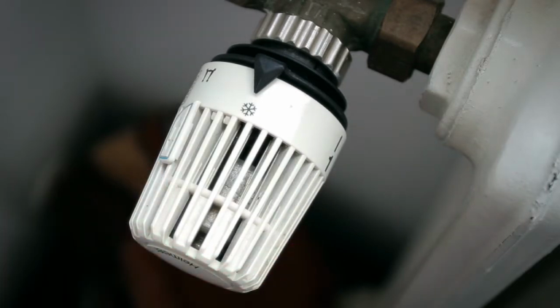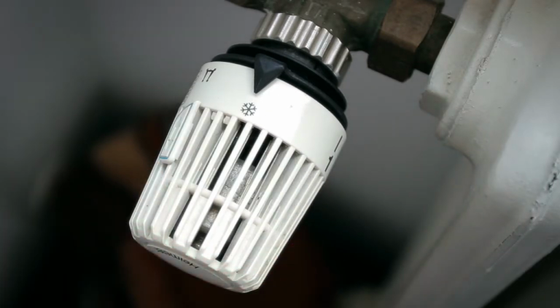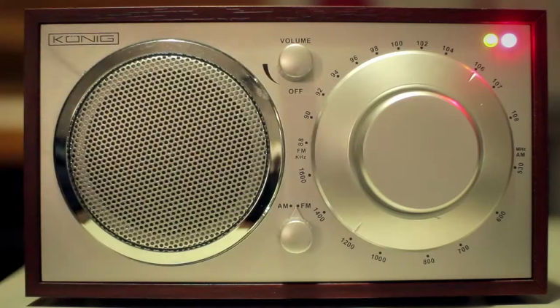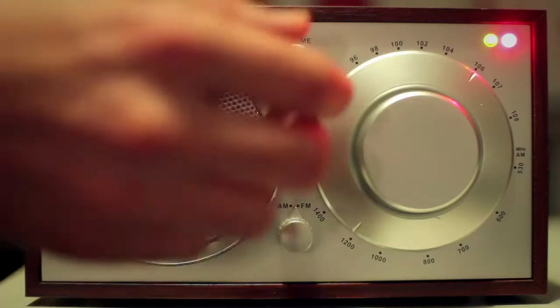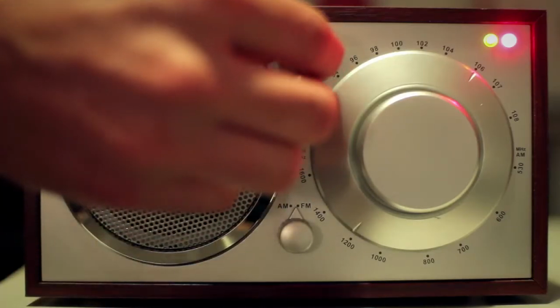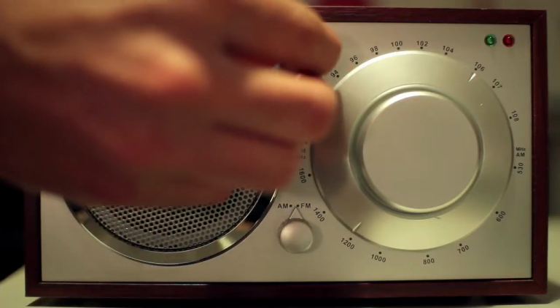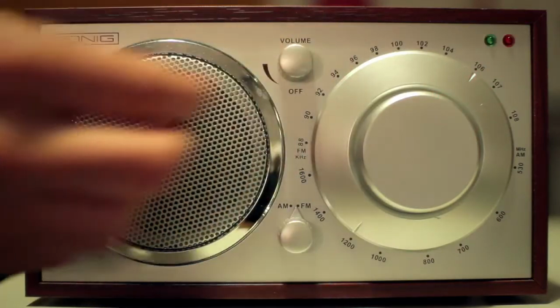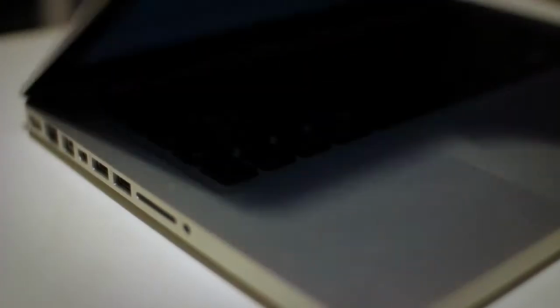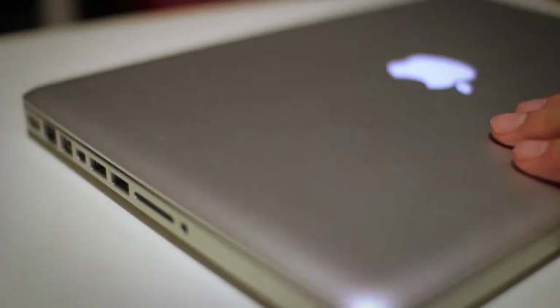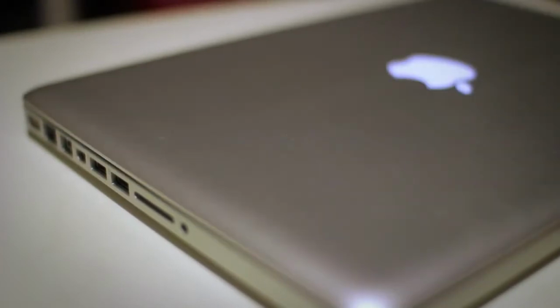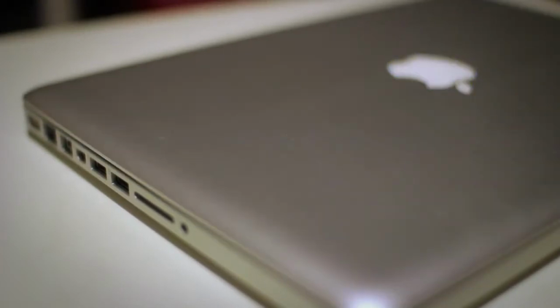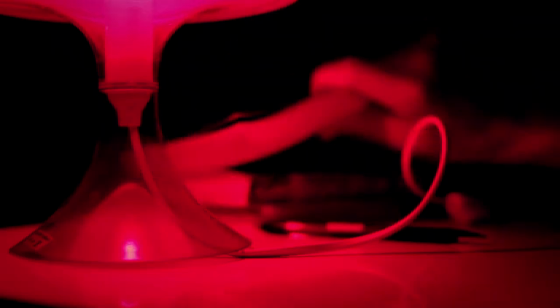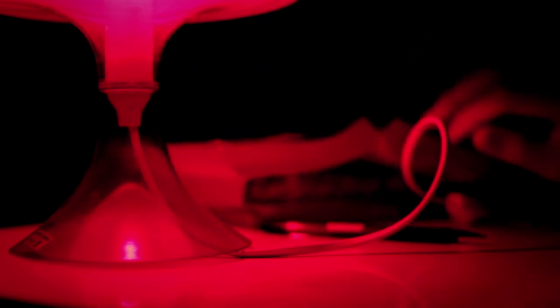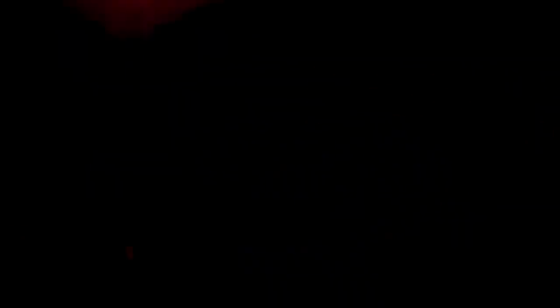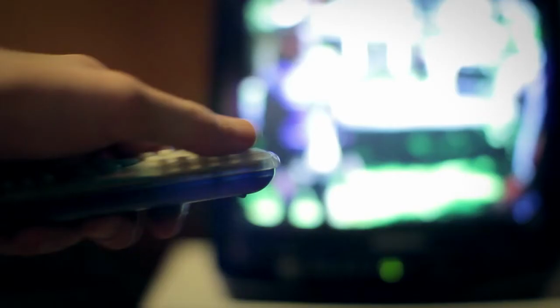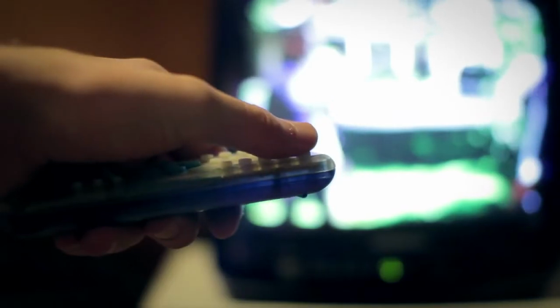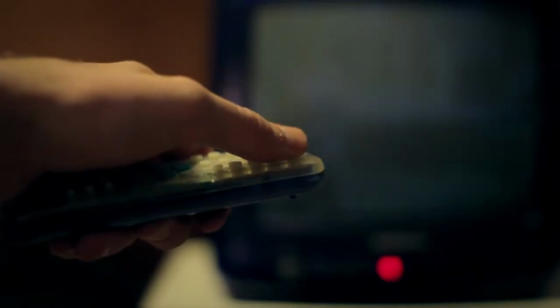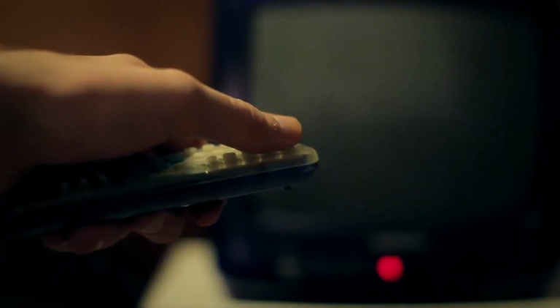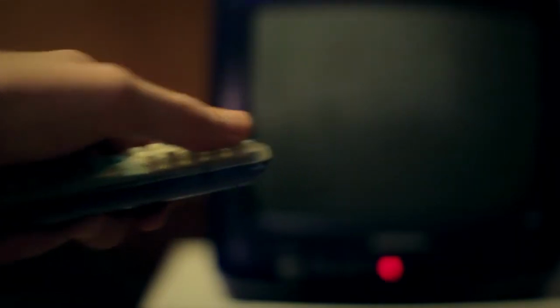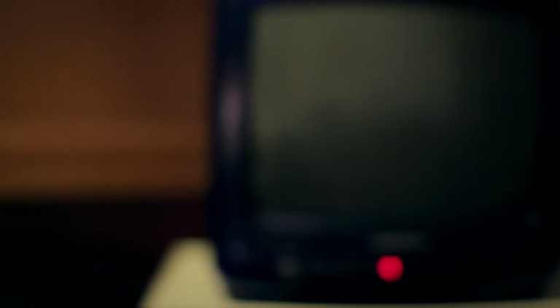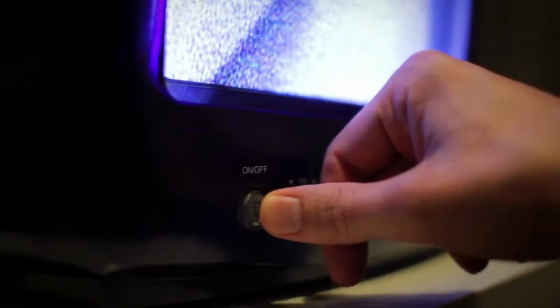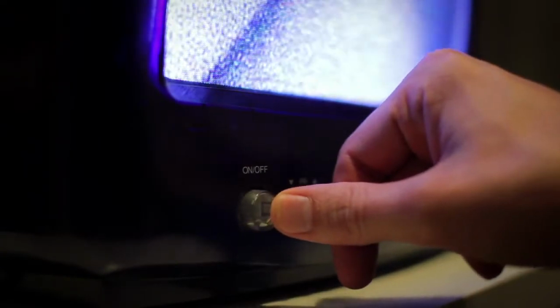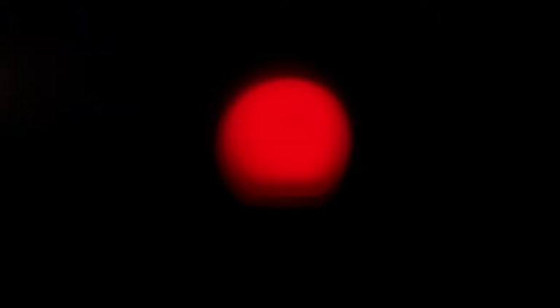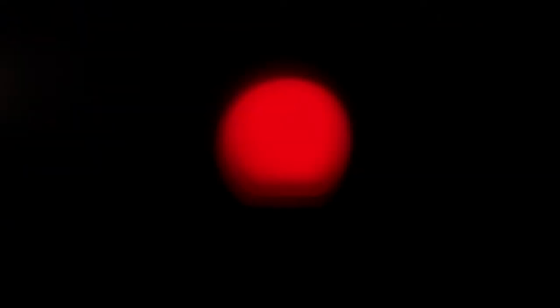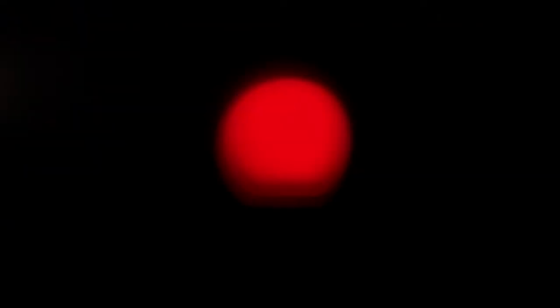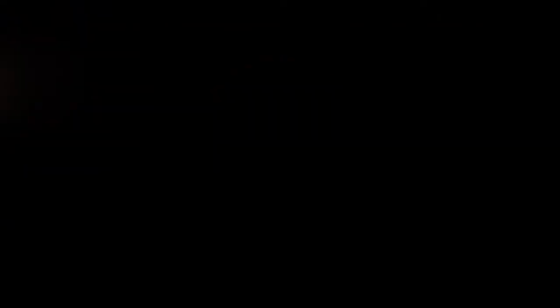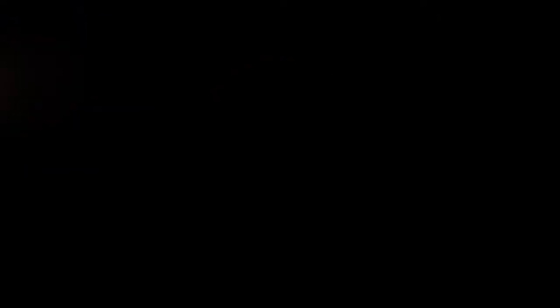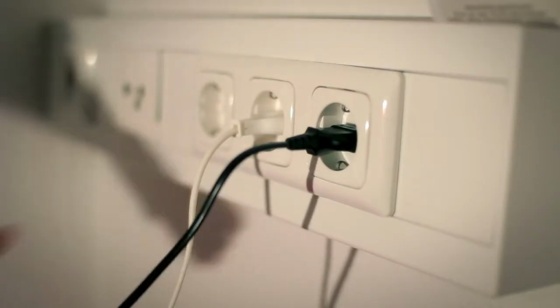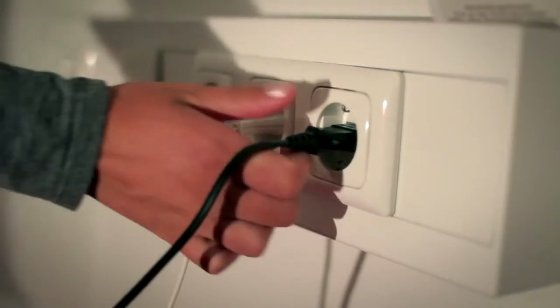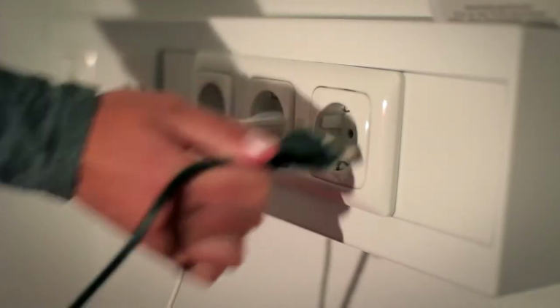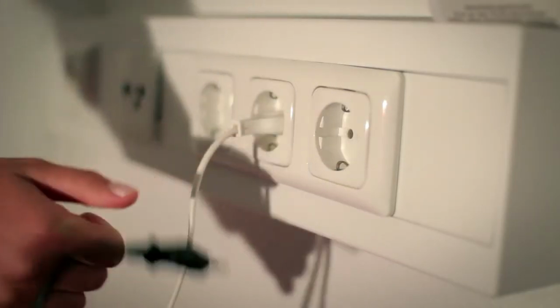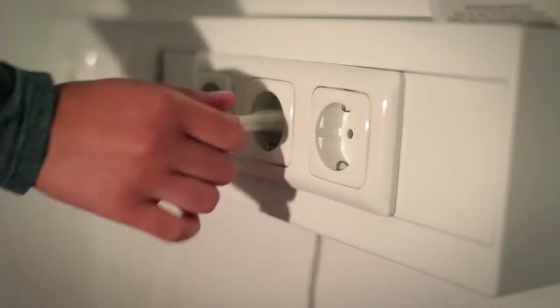Turn off any devices such as computers, TVs, or desk lamps if you're not using them. Please don't leave them on standby, as they will still use electricity unnecessarily. If possible, disconnect the devices completely.